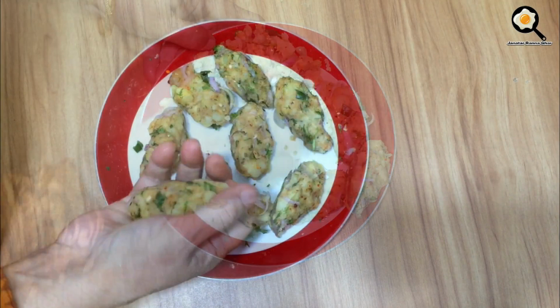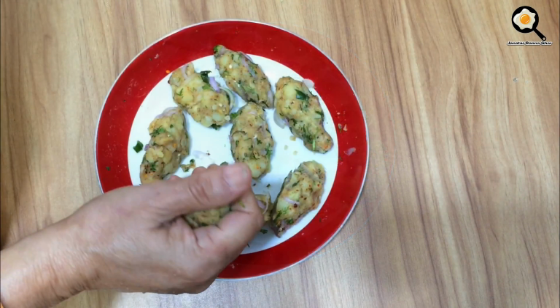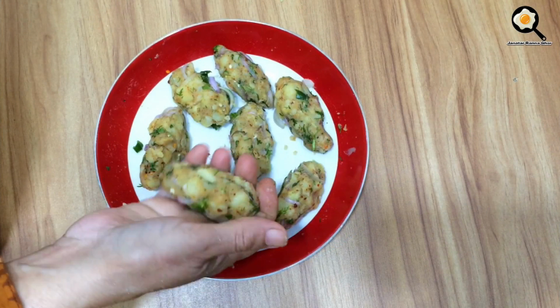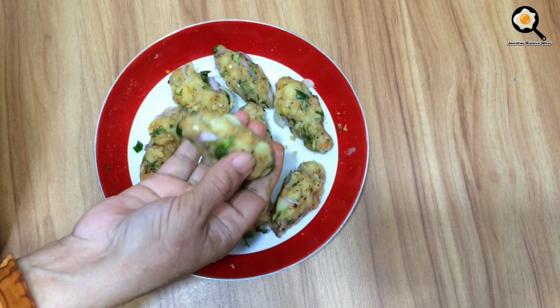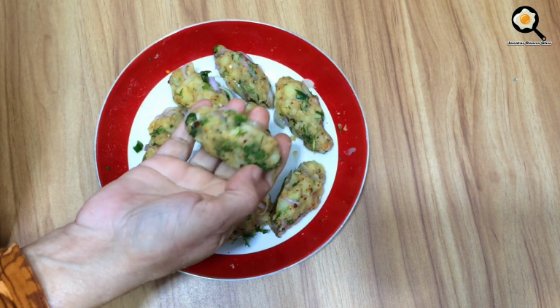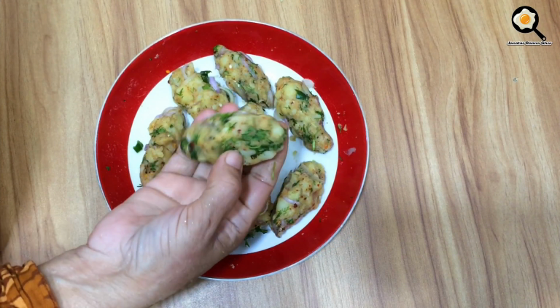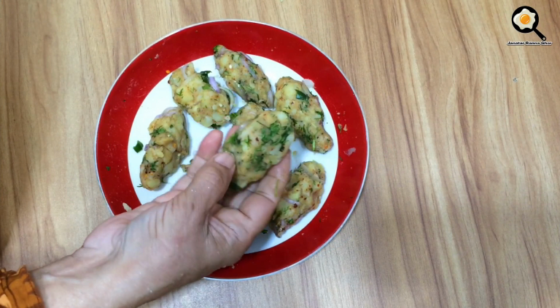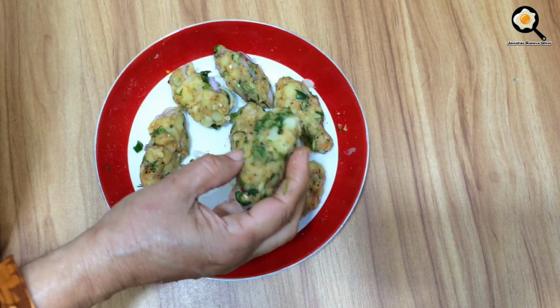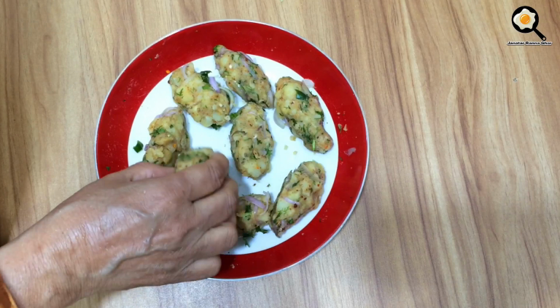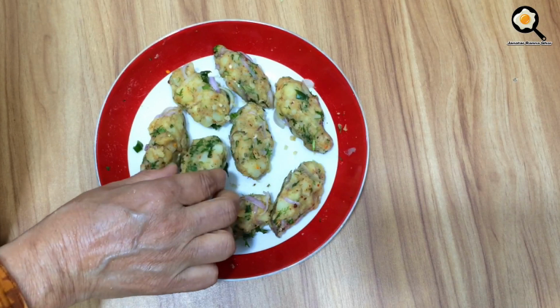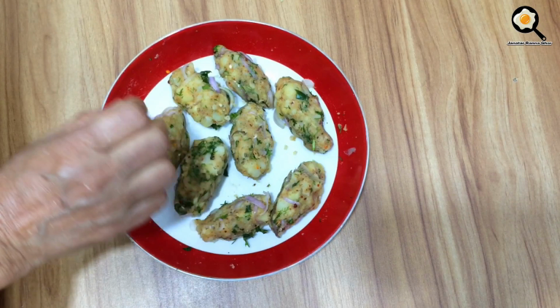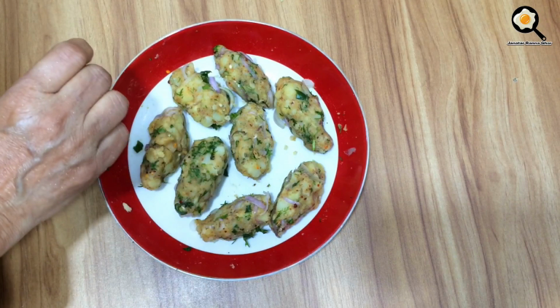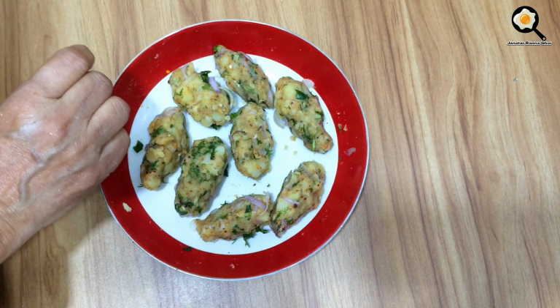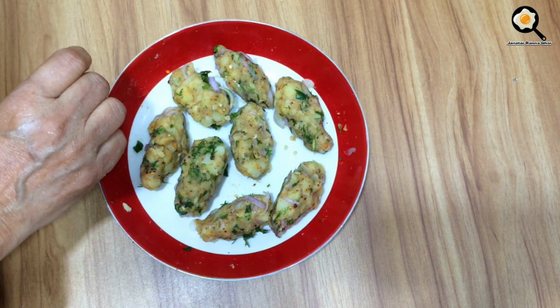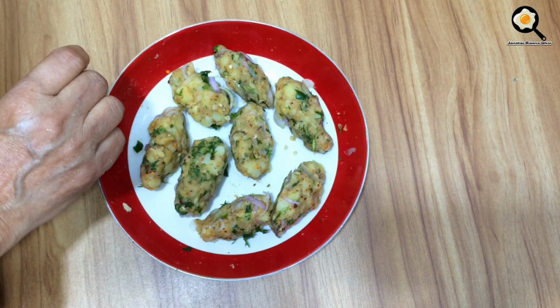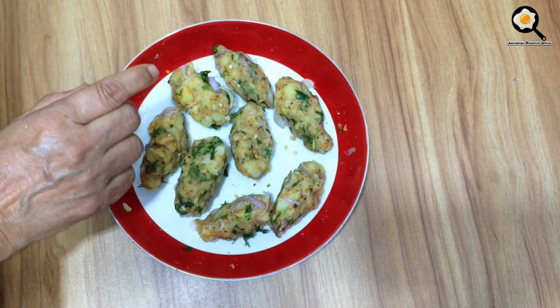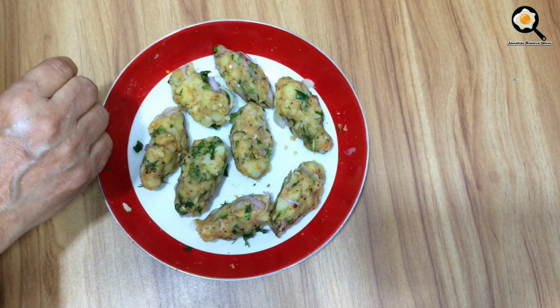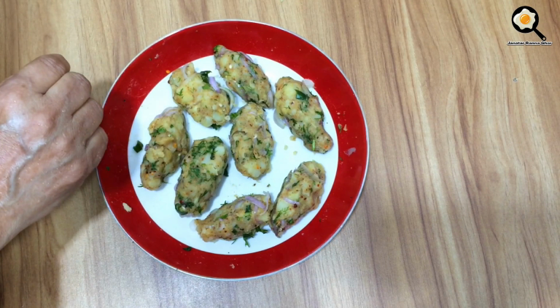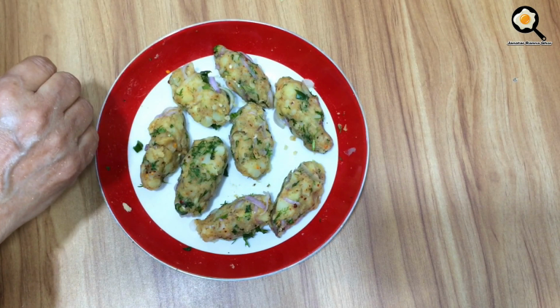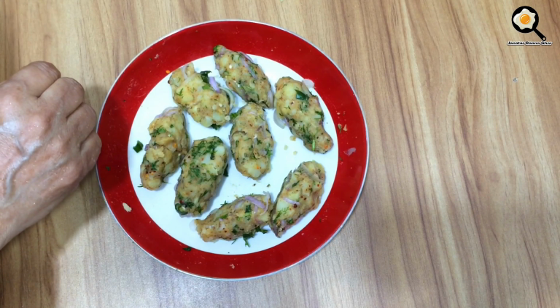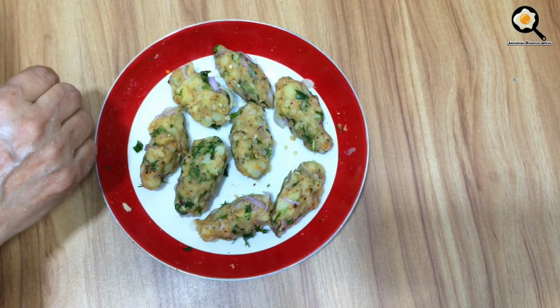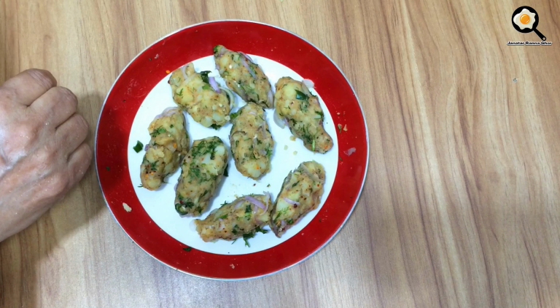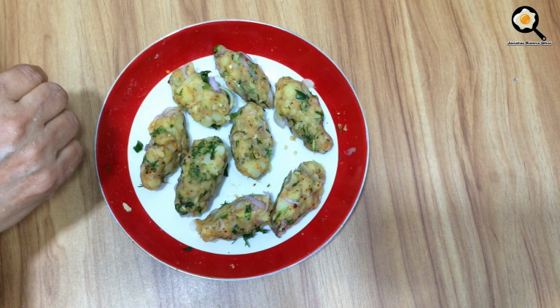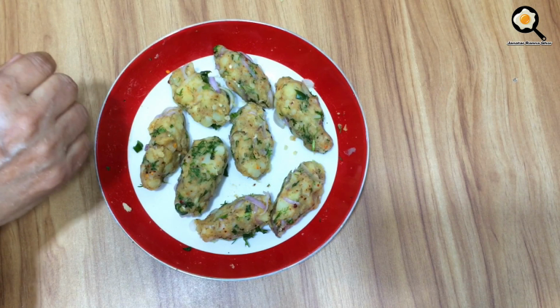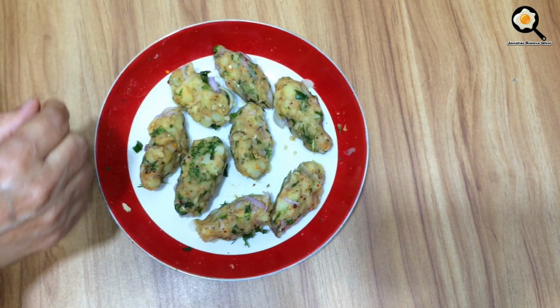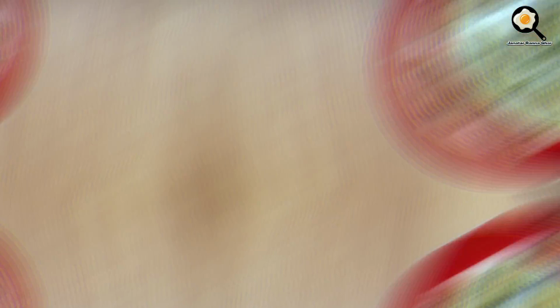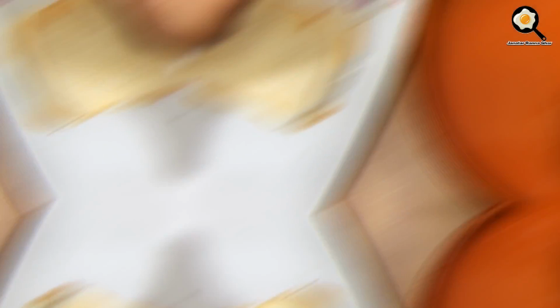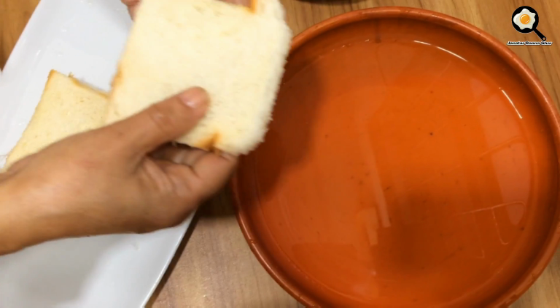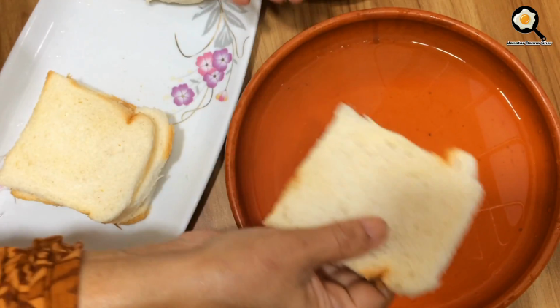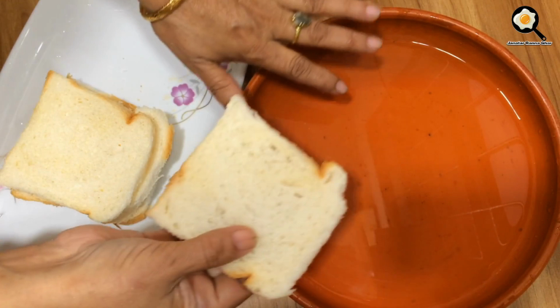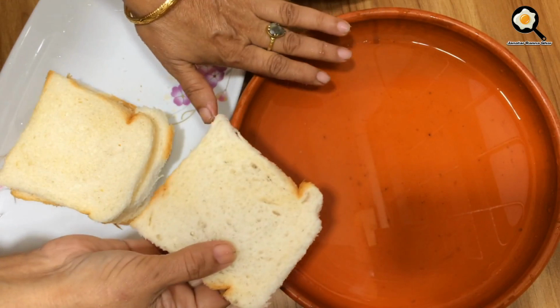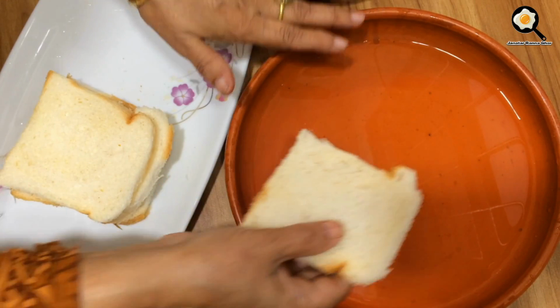Take the plate, now remove the plate from the plate. This is a wooden plate.